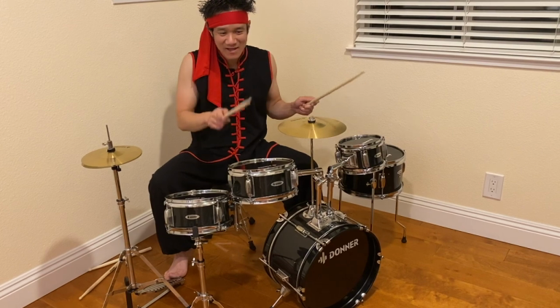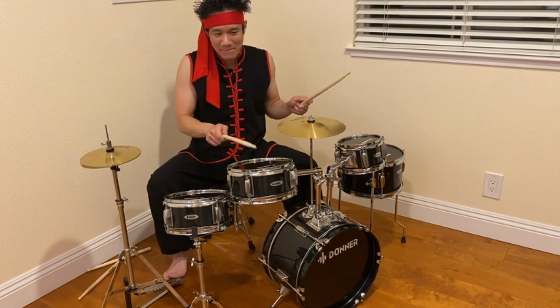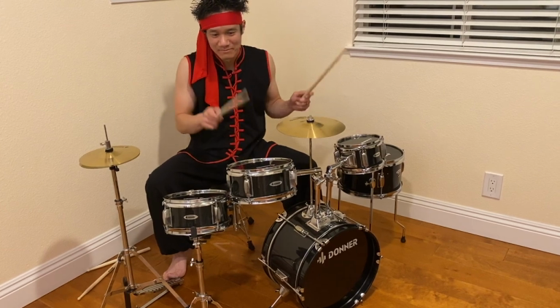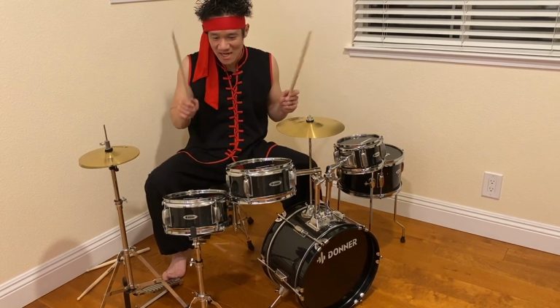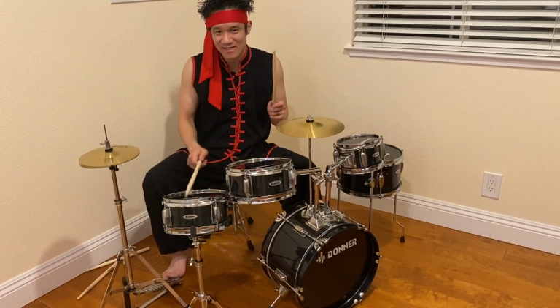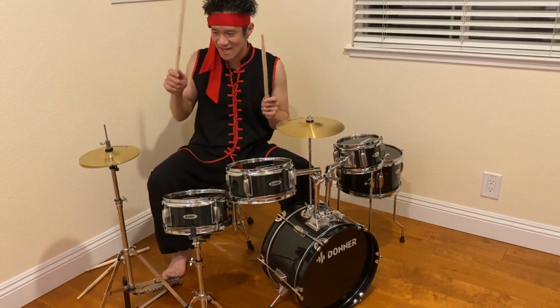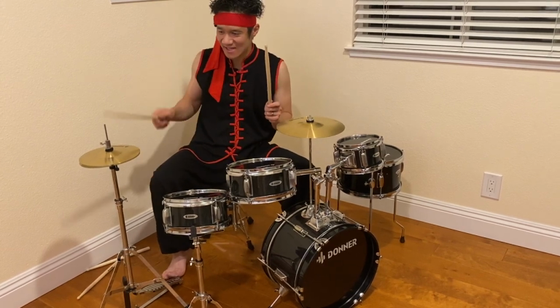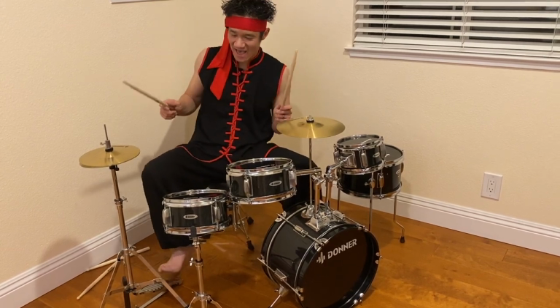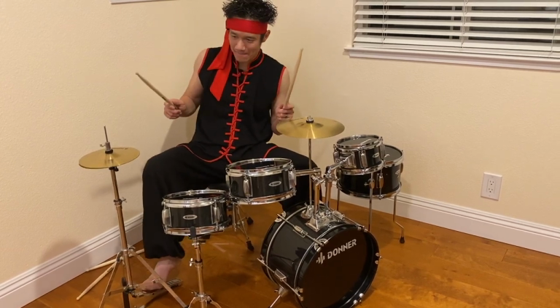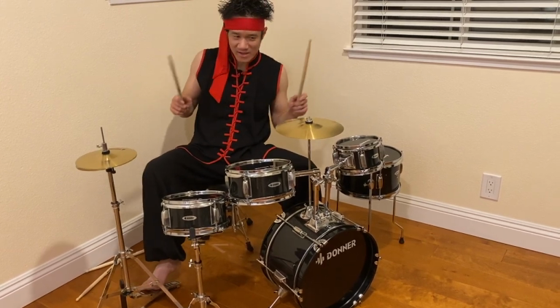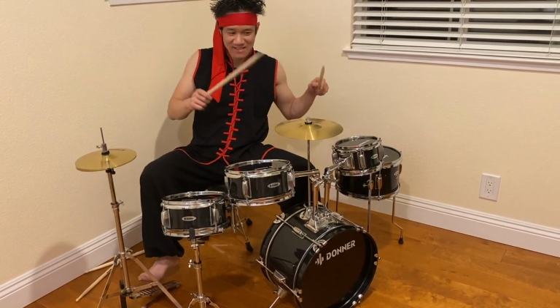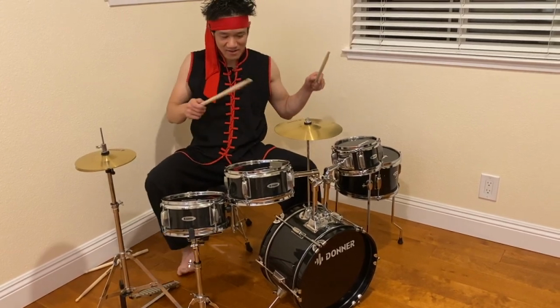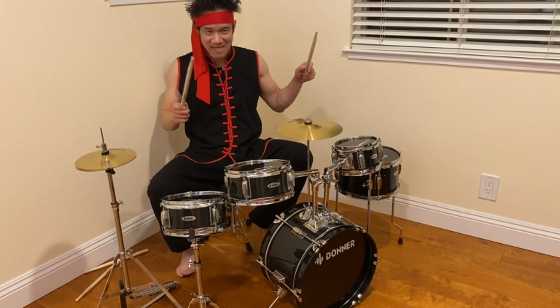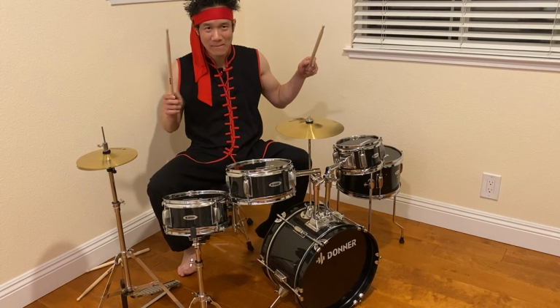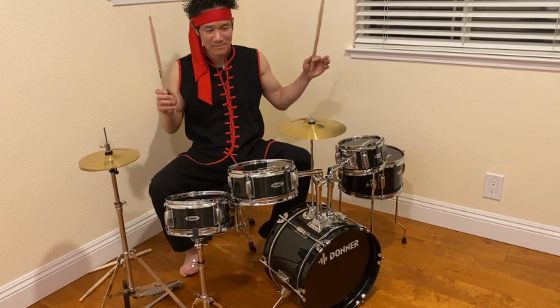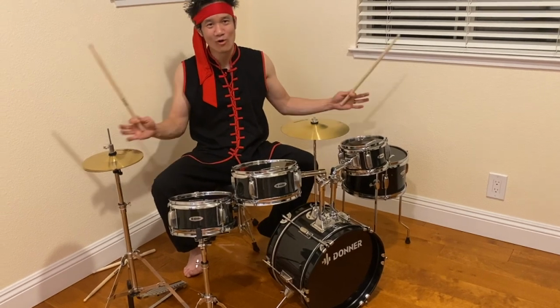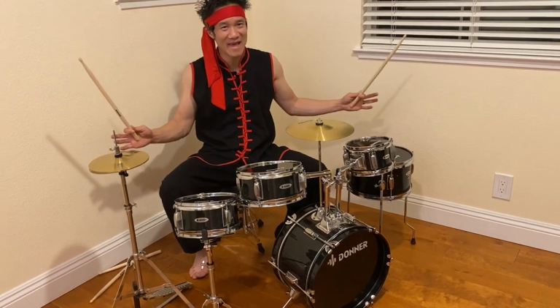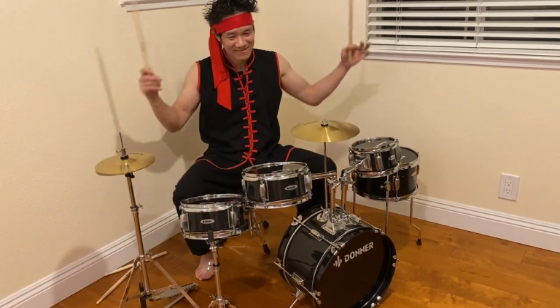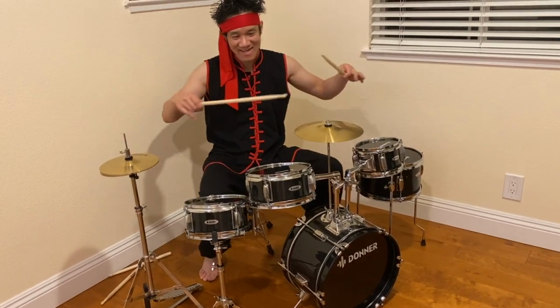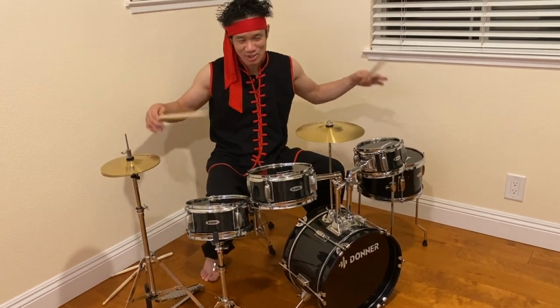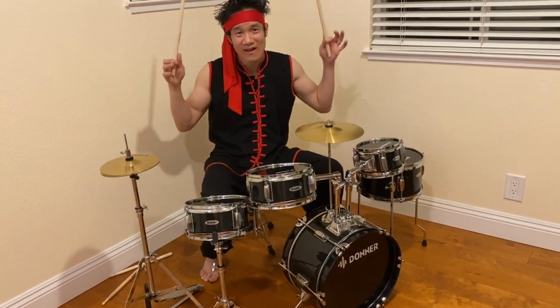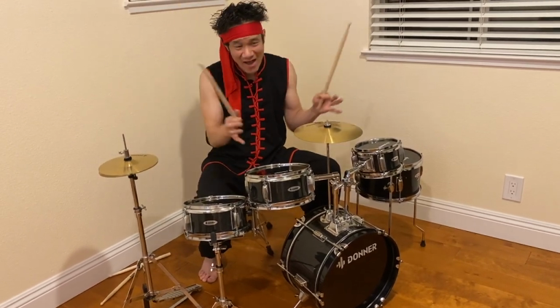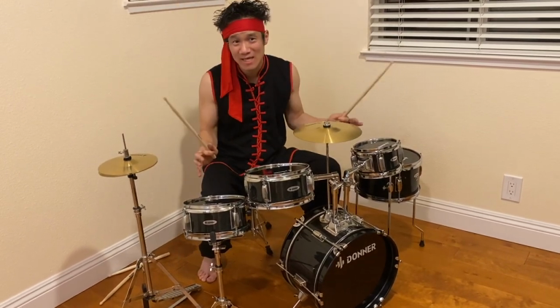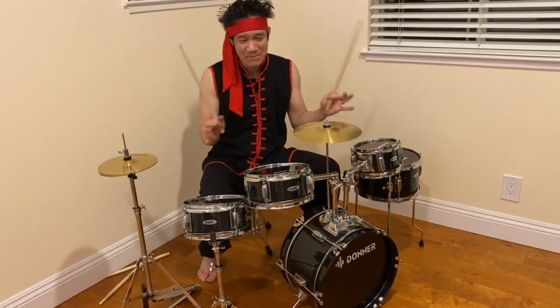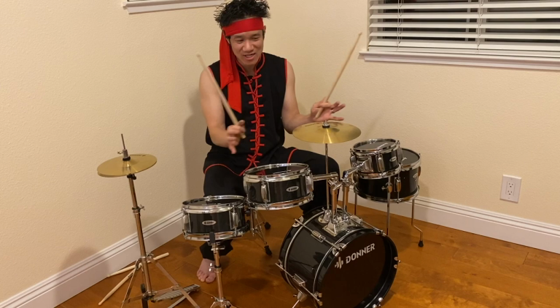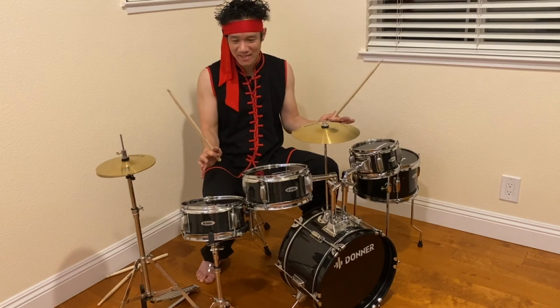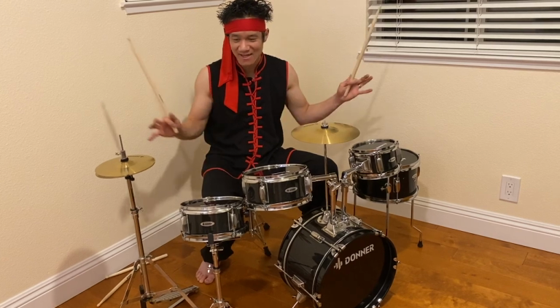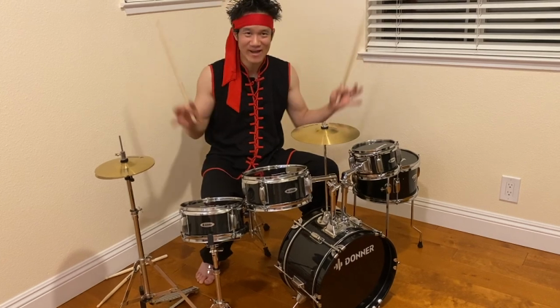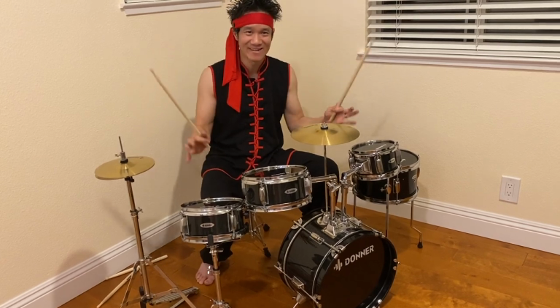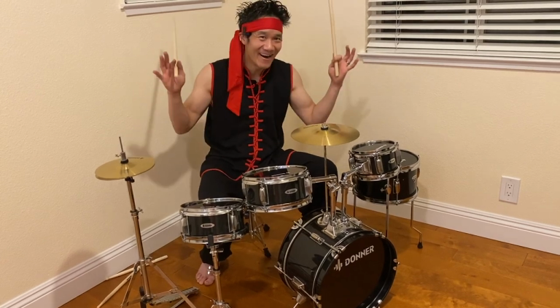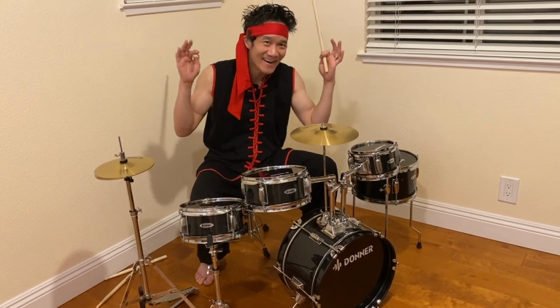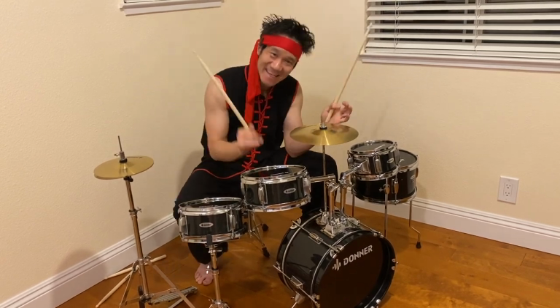The floor drum, small tom, bigger tom, the snare, the hi-hat, the cymbal, kick drum — the whole shebang right there, guys. The Donor five-piece beginner drum kit right here!